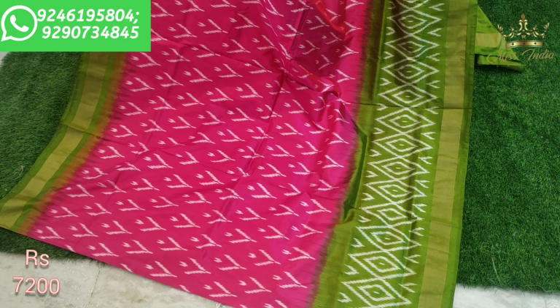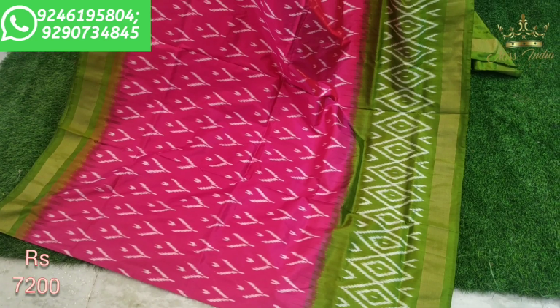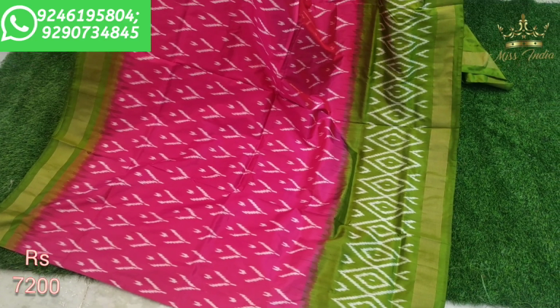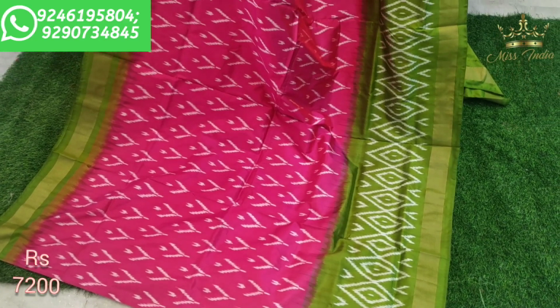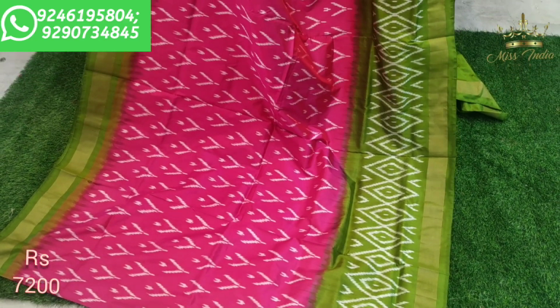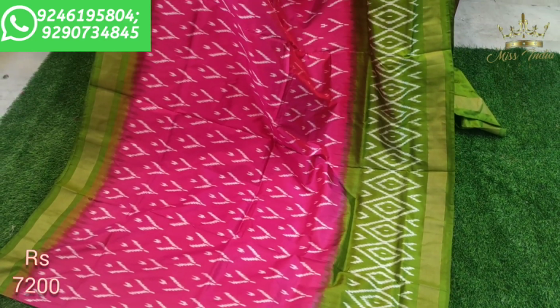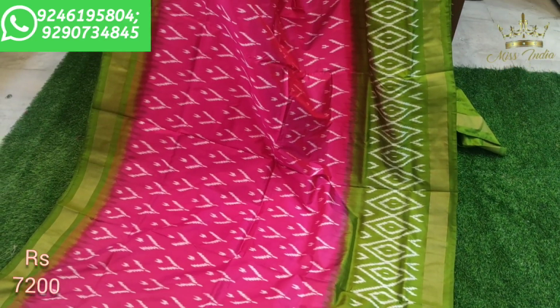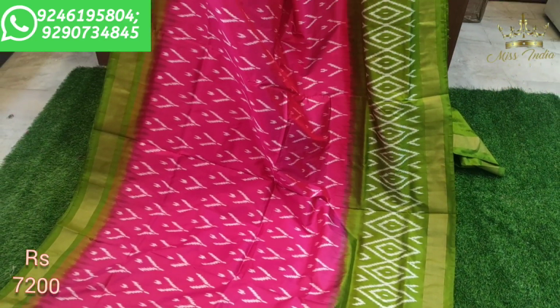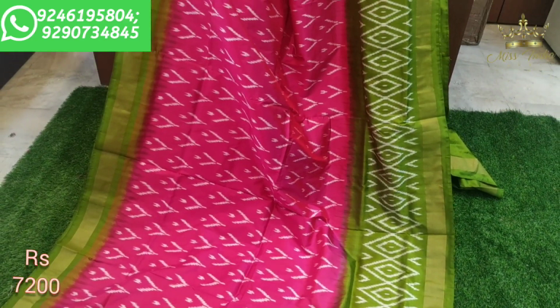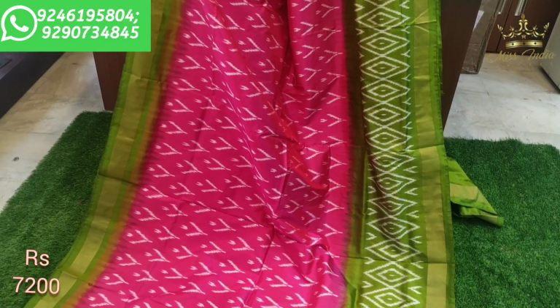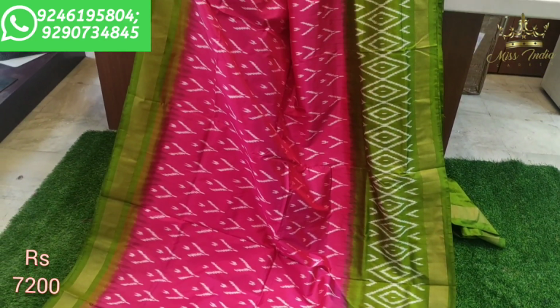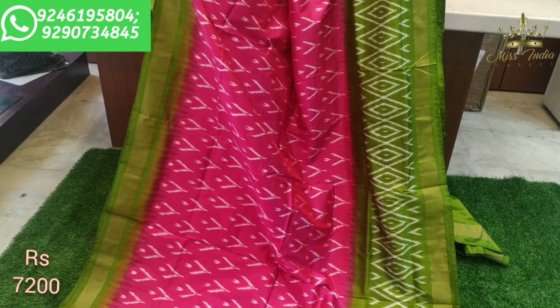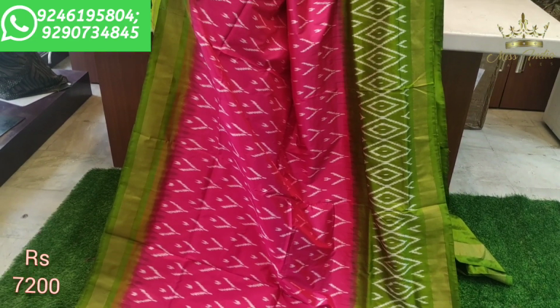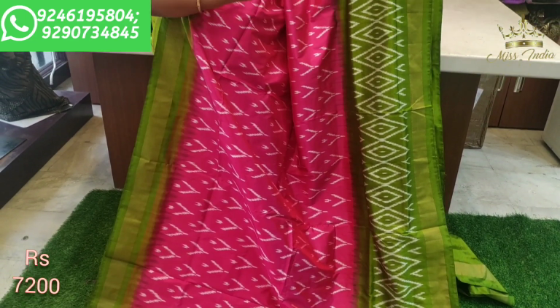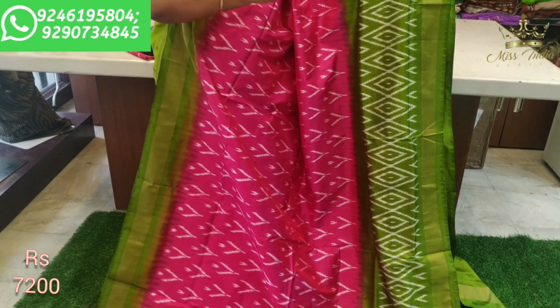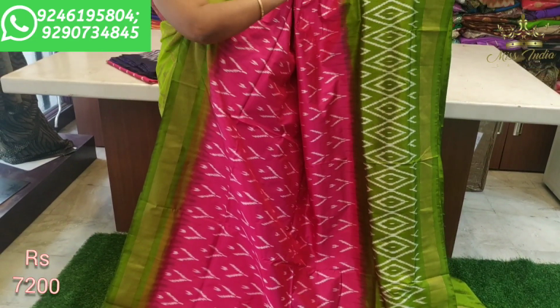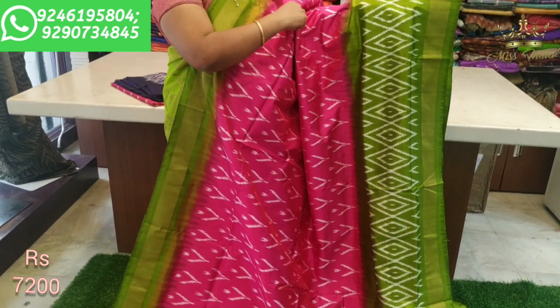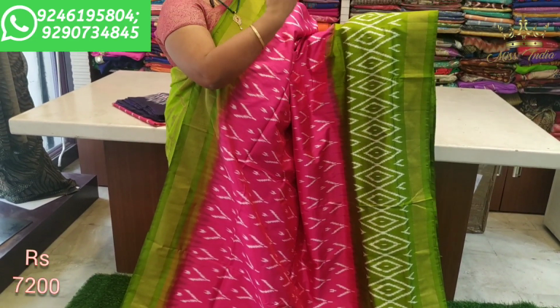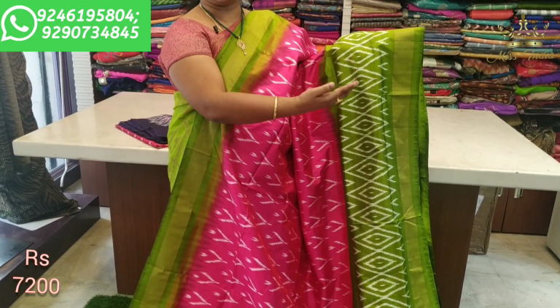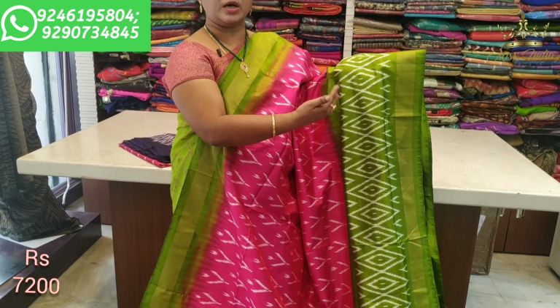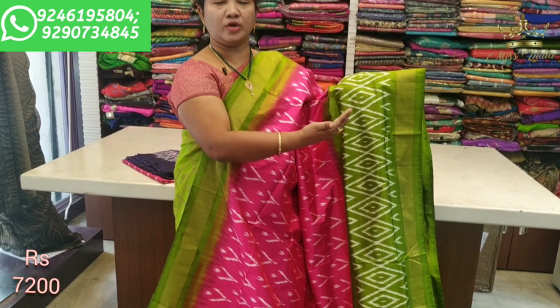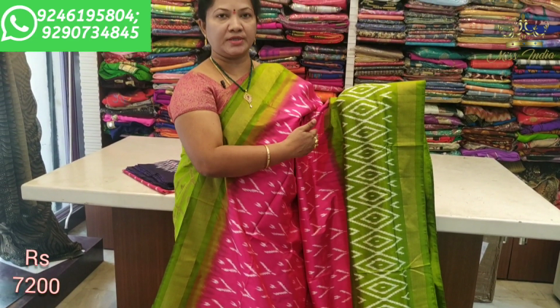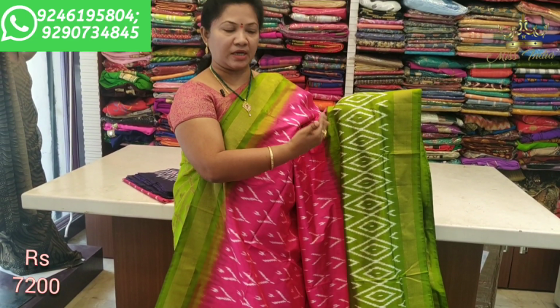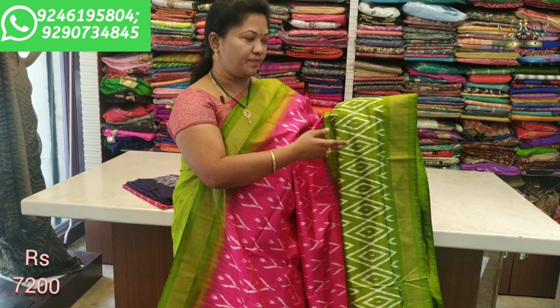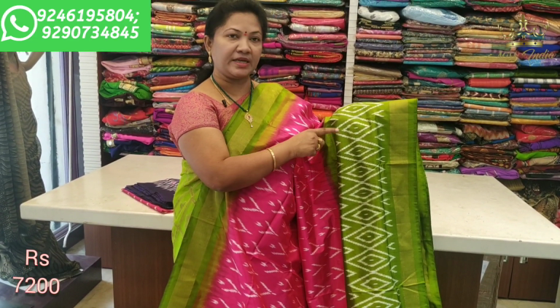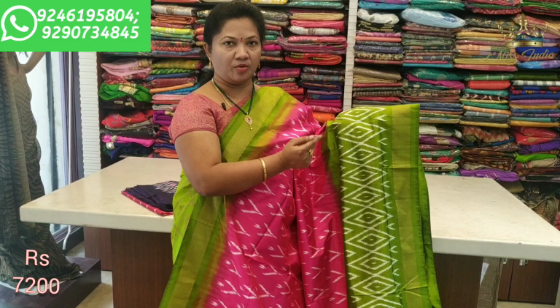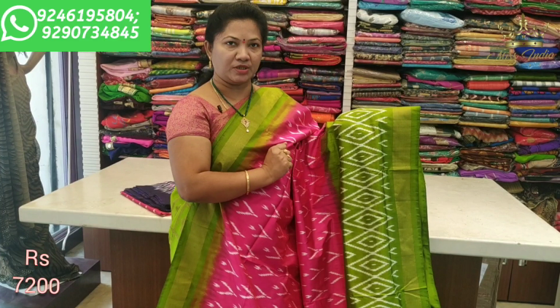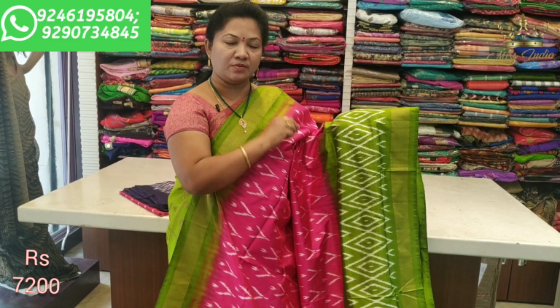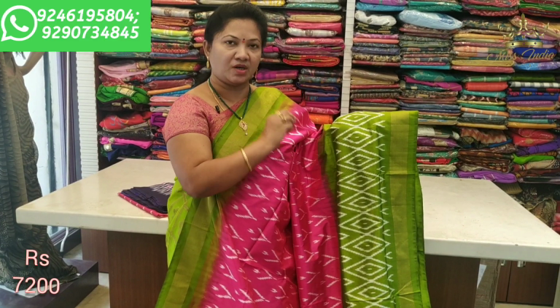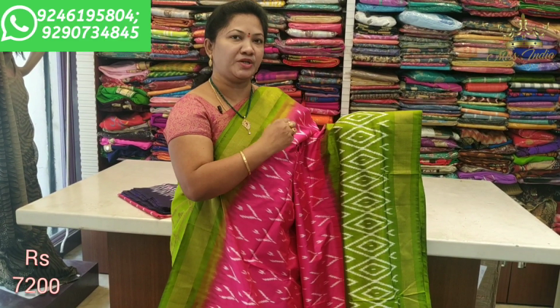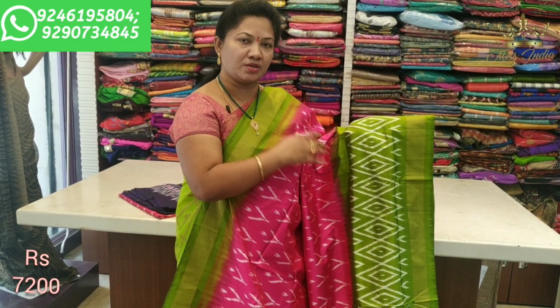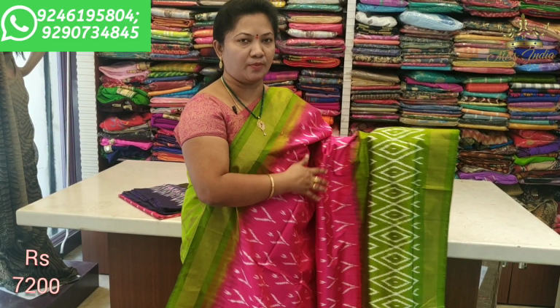This is a green combination of pink and green. A full contrast style pink and green combination. This combination is very good.